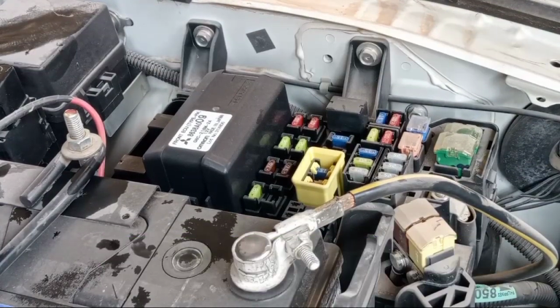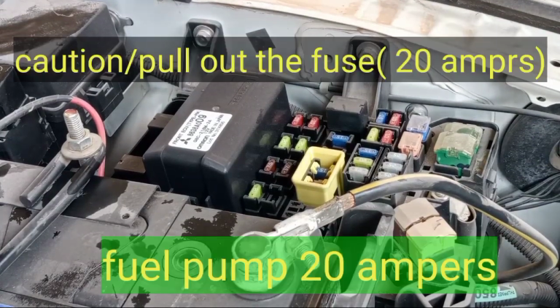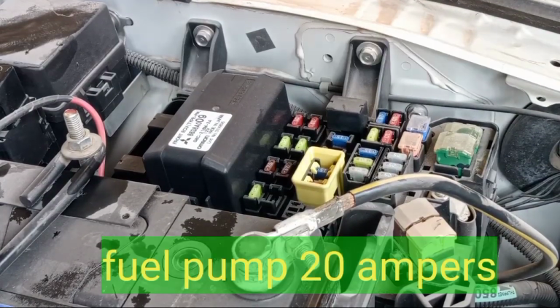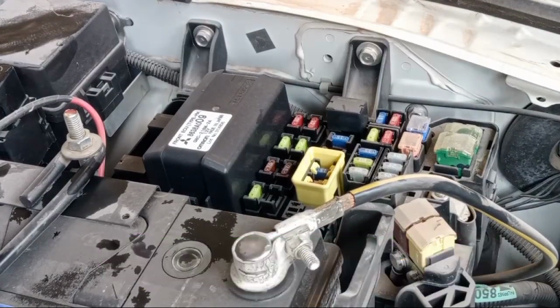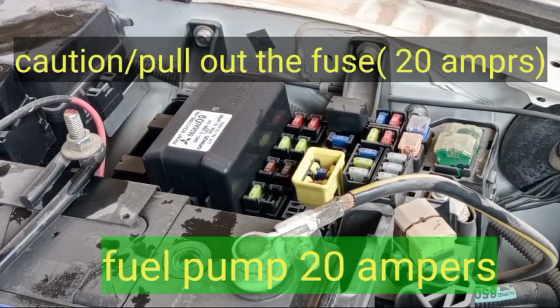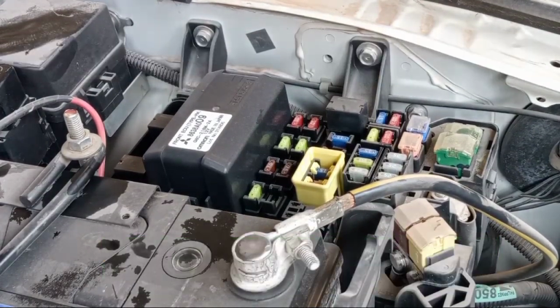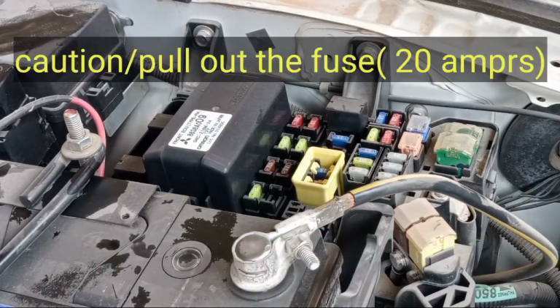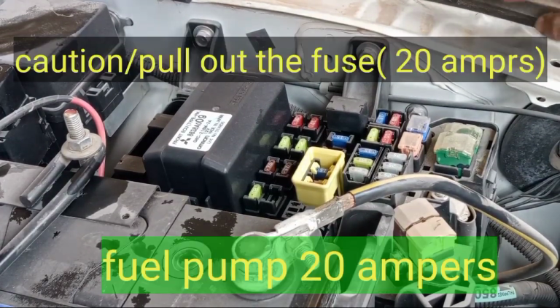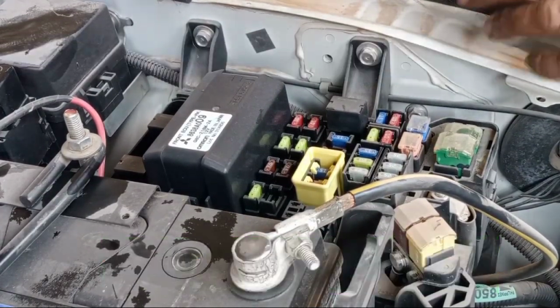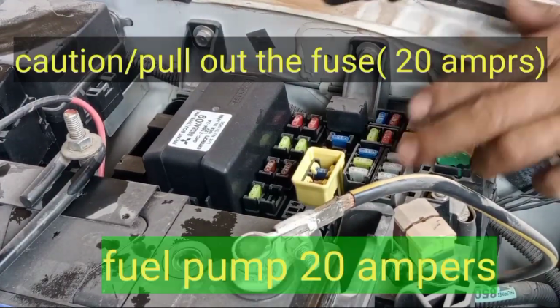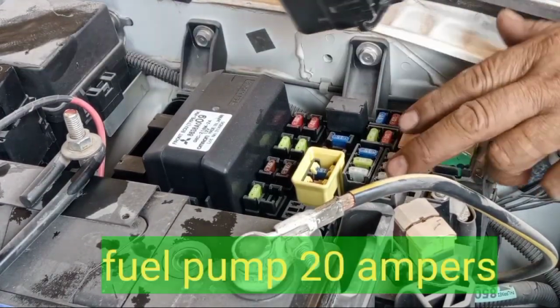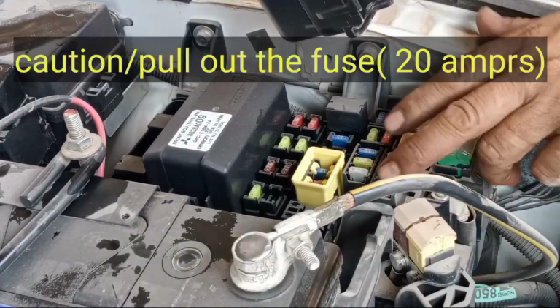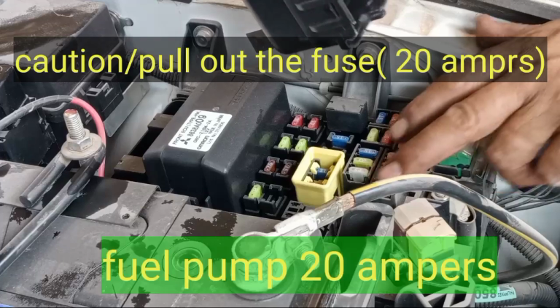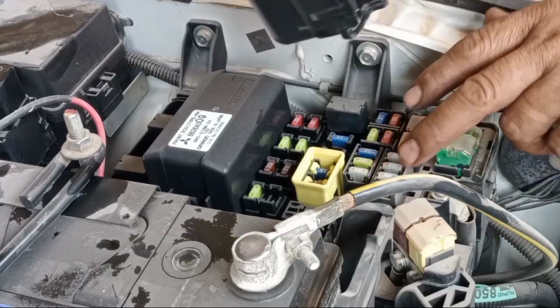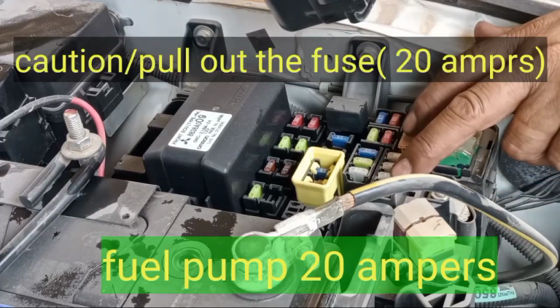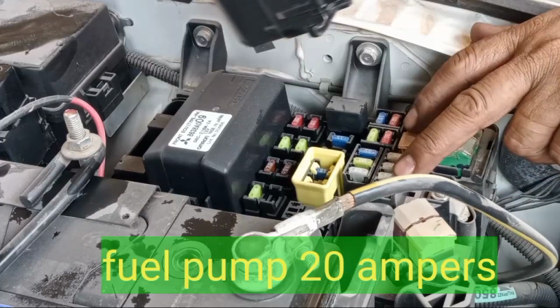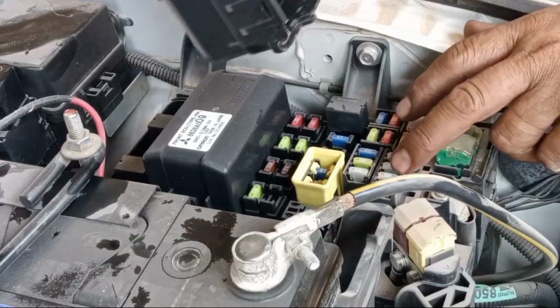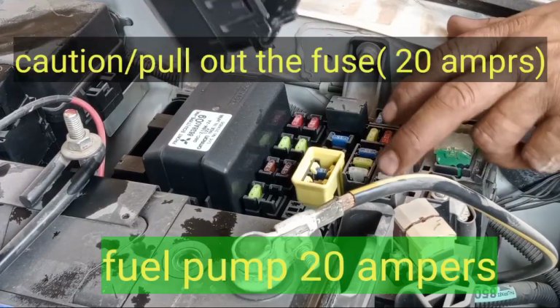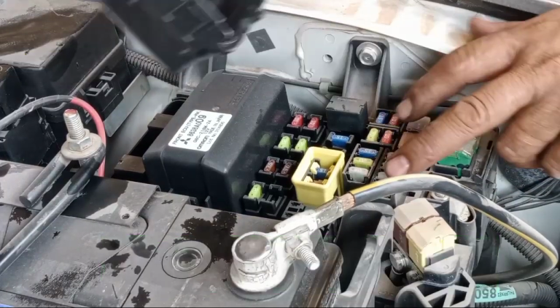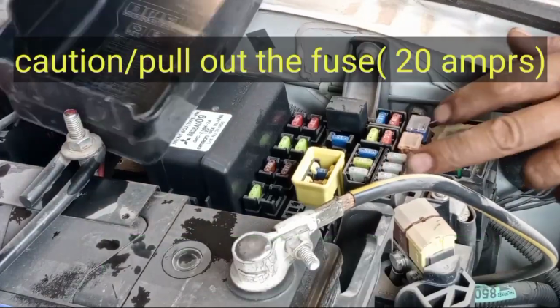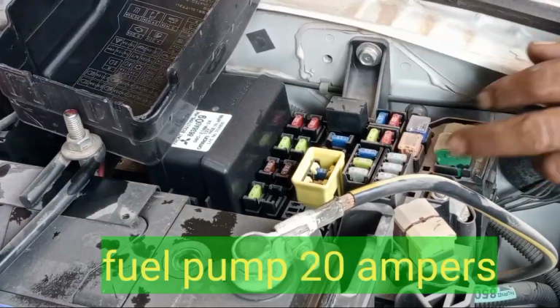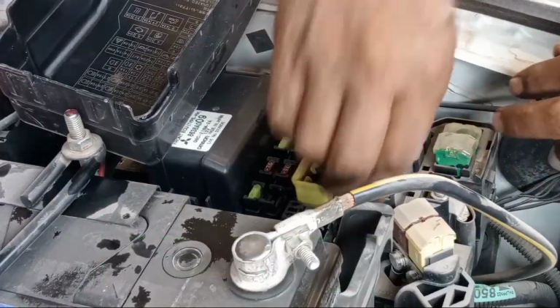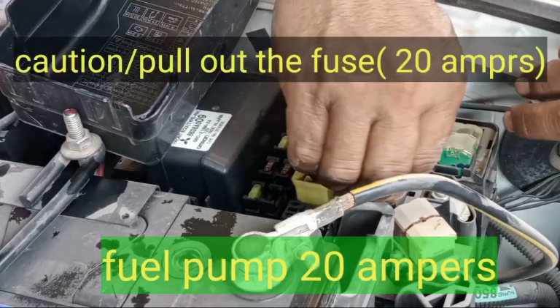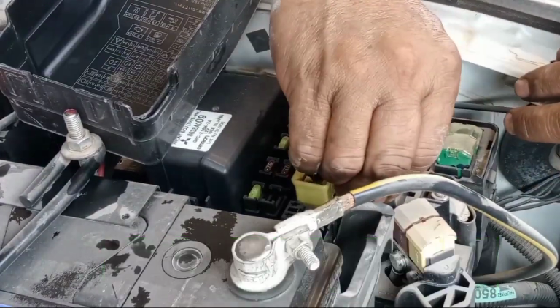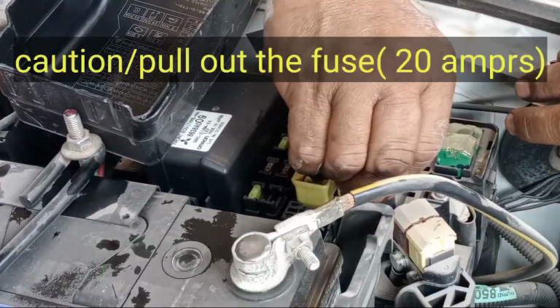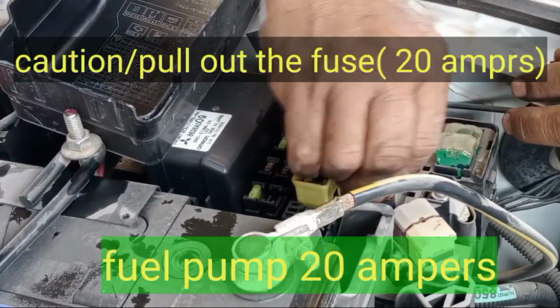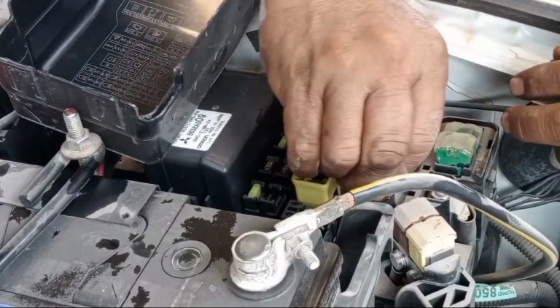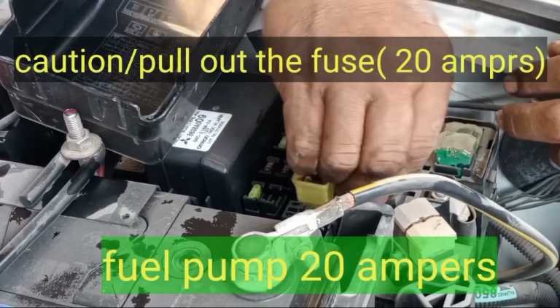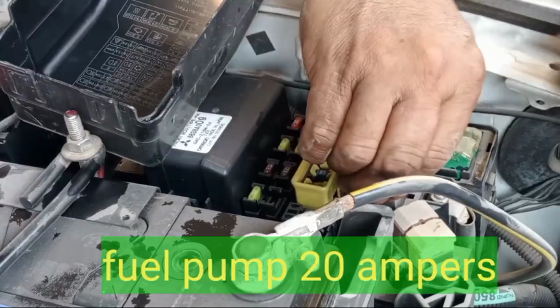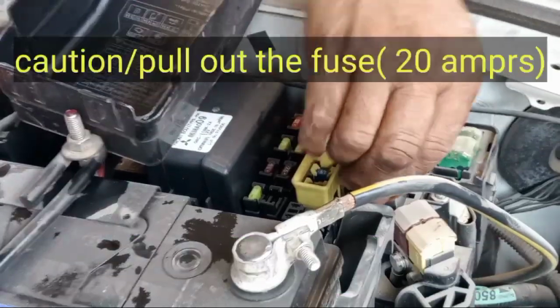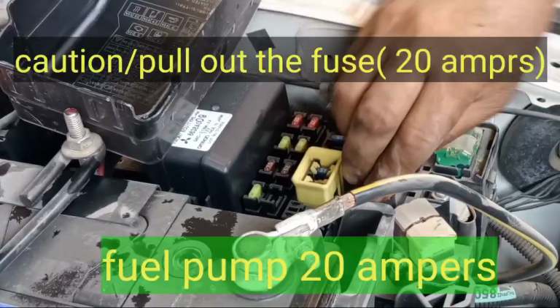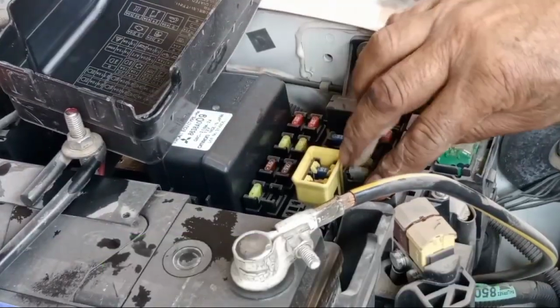The diagram — number 20. I know this fuse — 20 amps — this is the first one. You can see the diagram here as well.